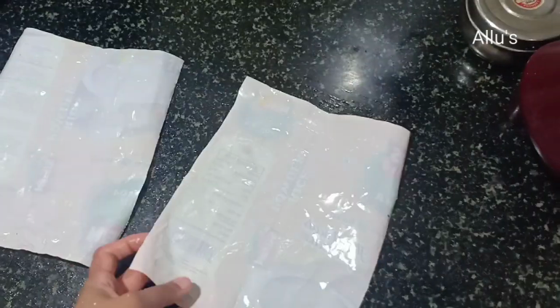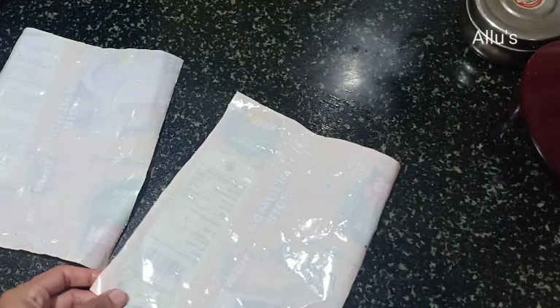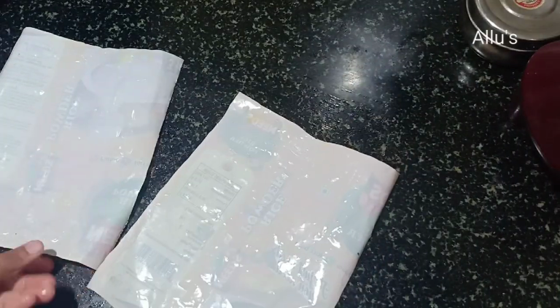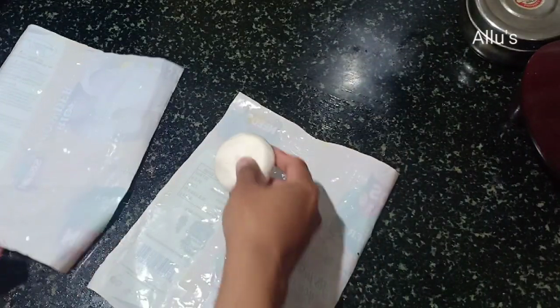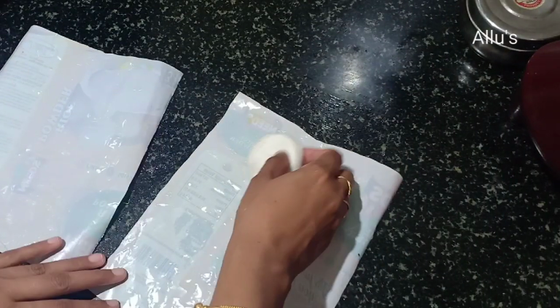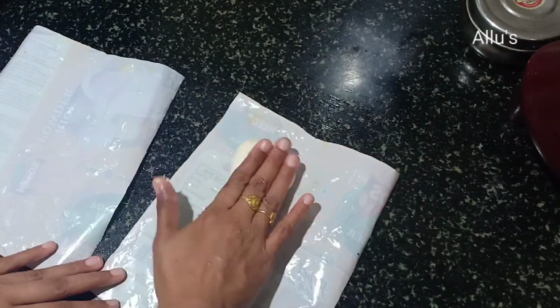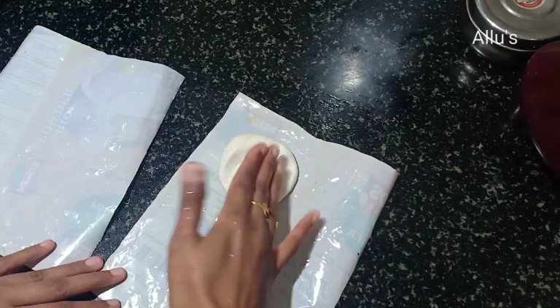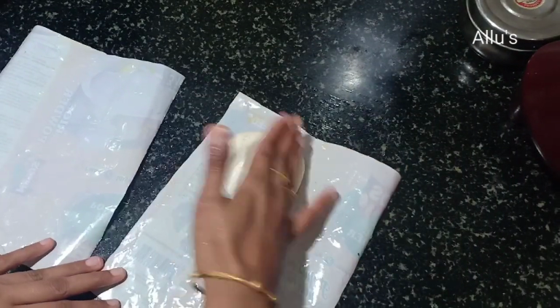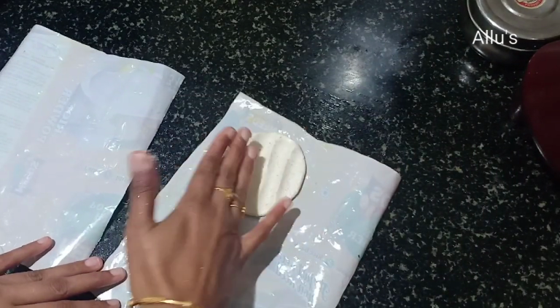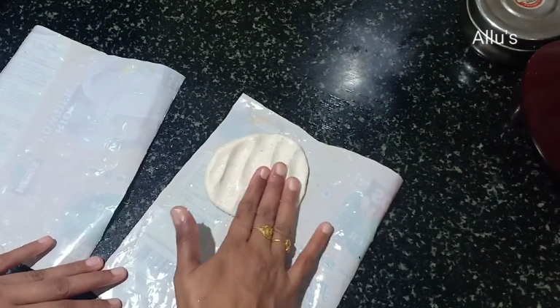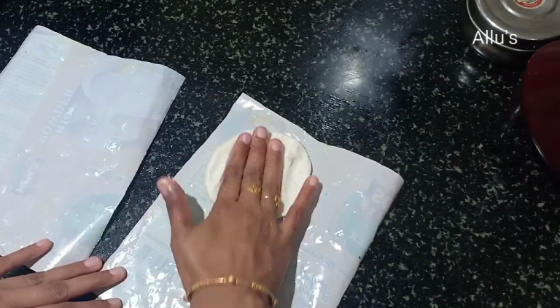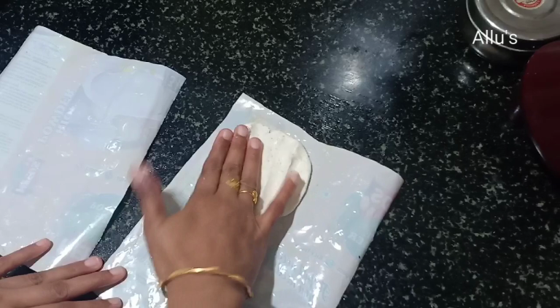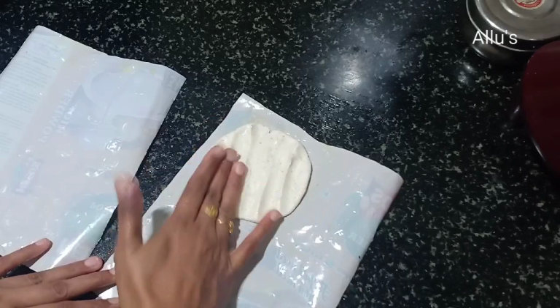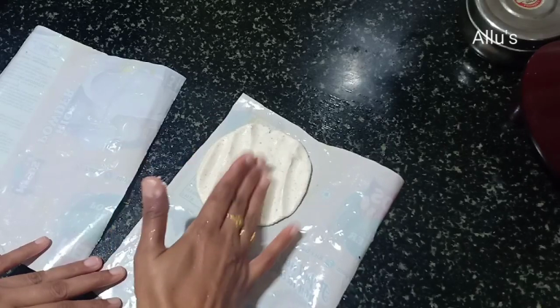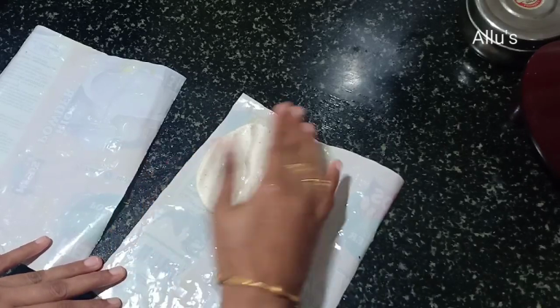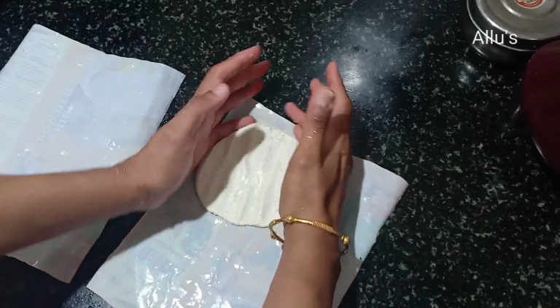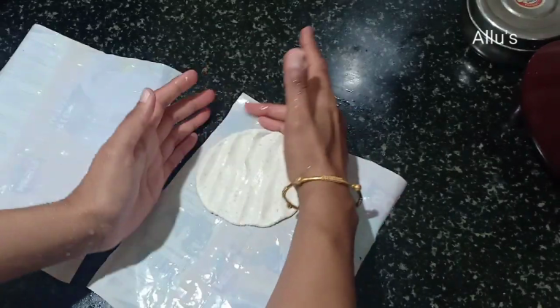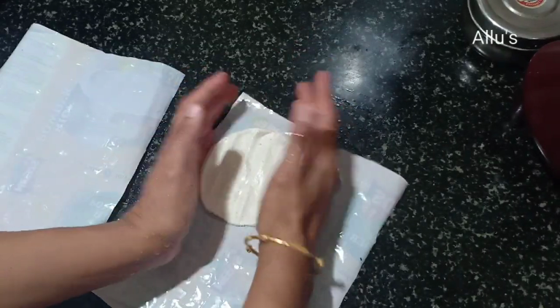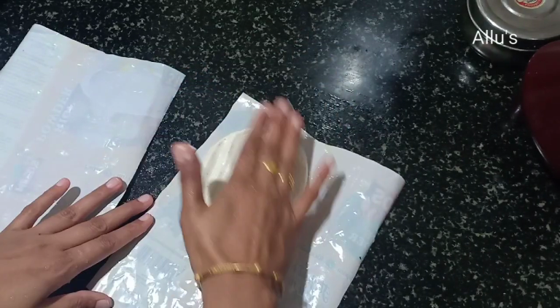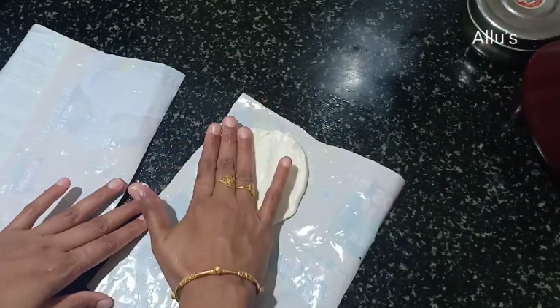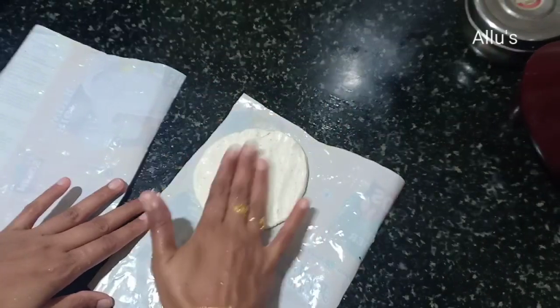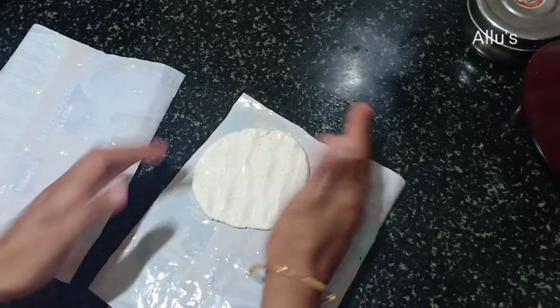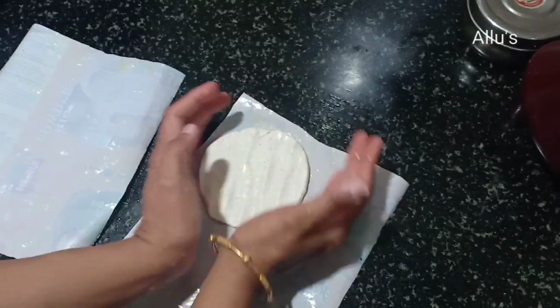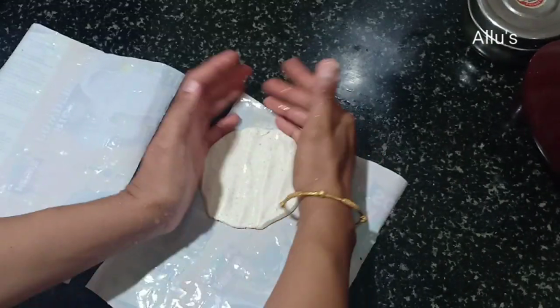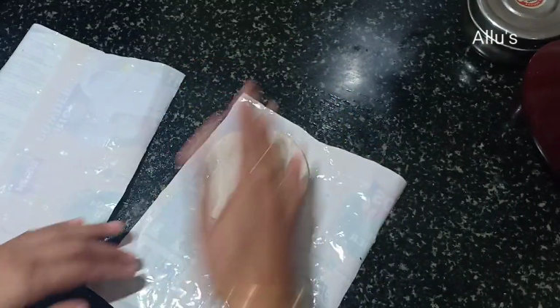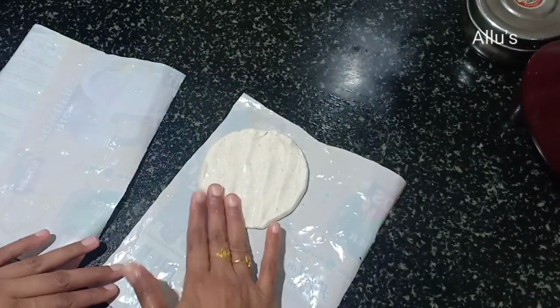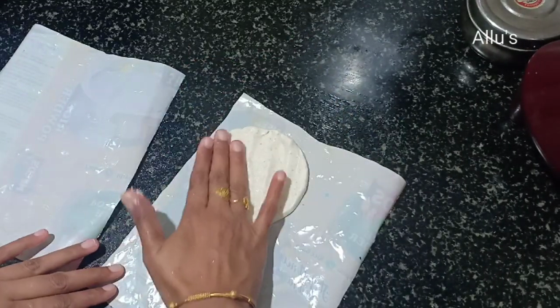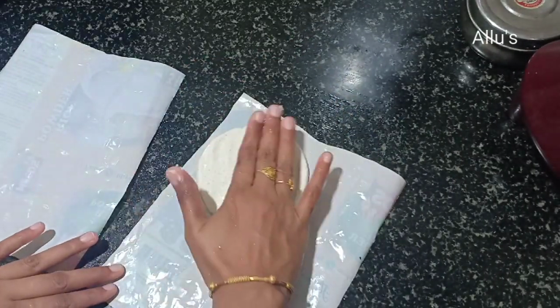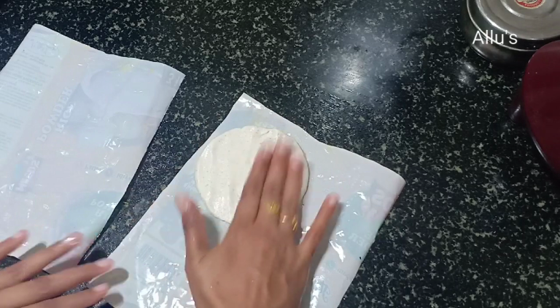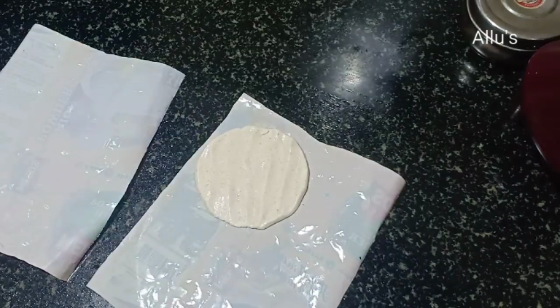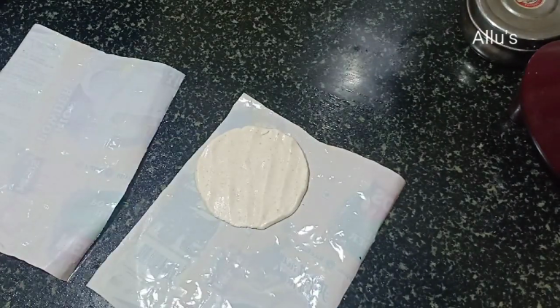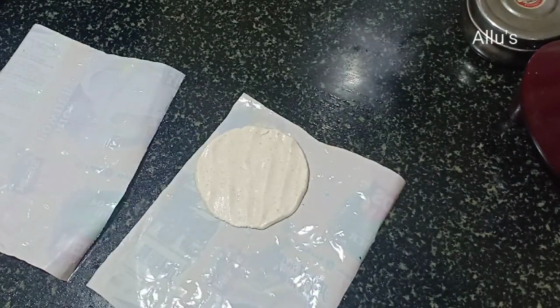For the rice puri, take a plastic cover and flatten the rice dough into small puris with your palm.